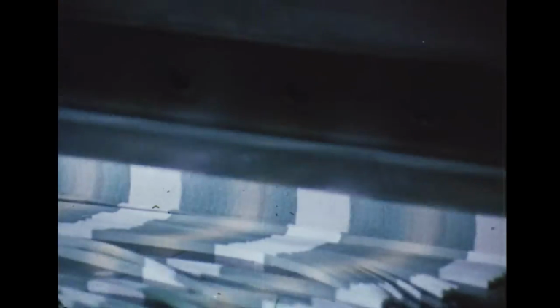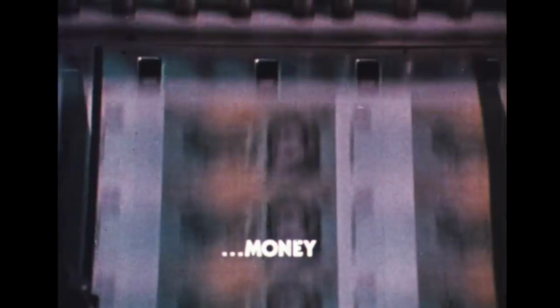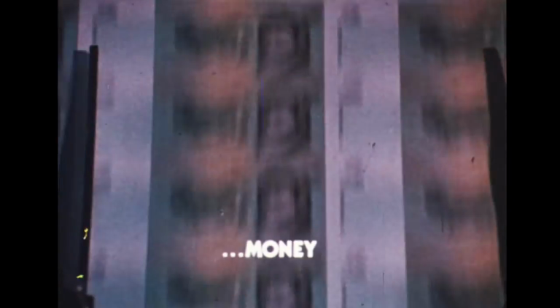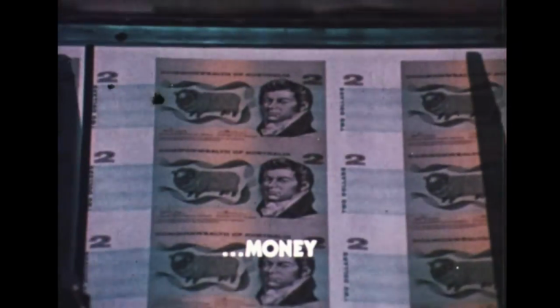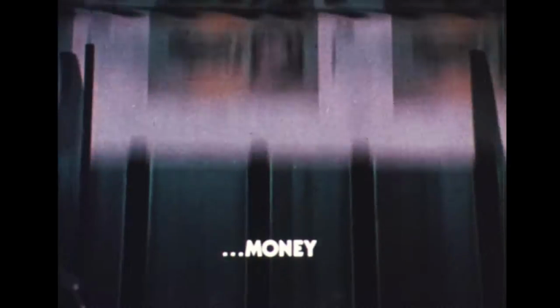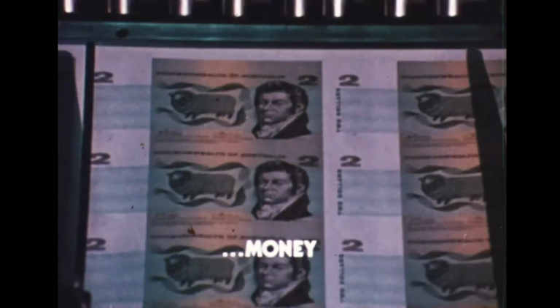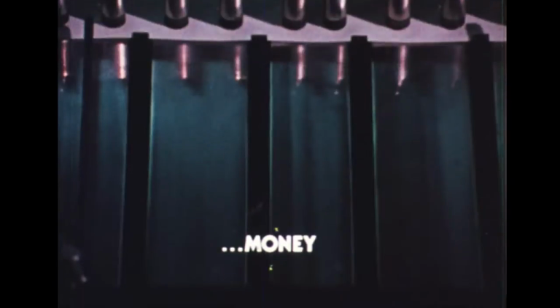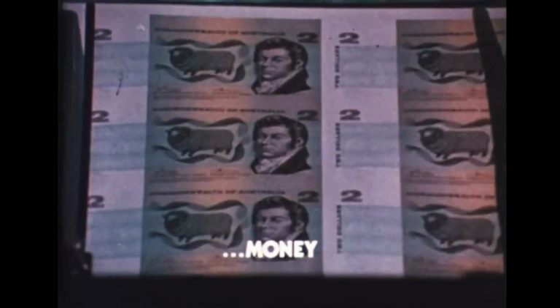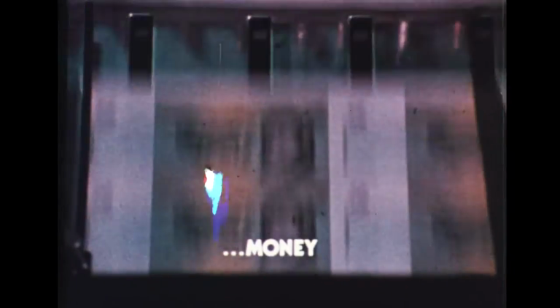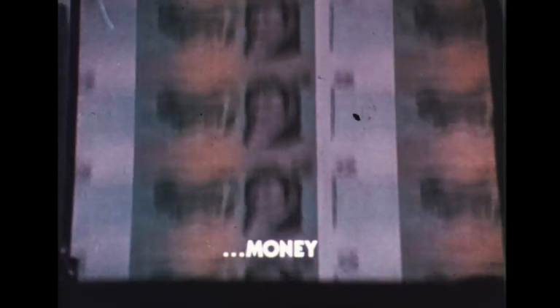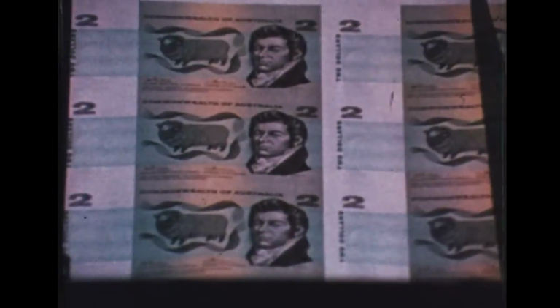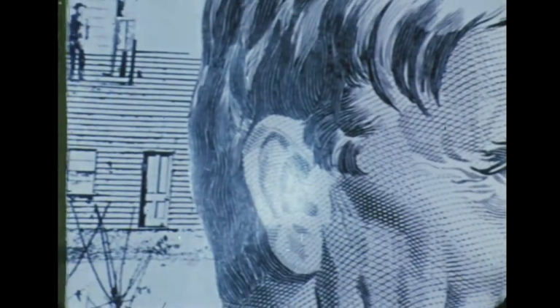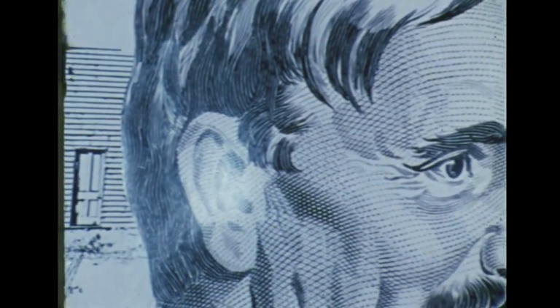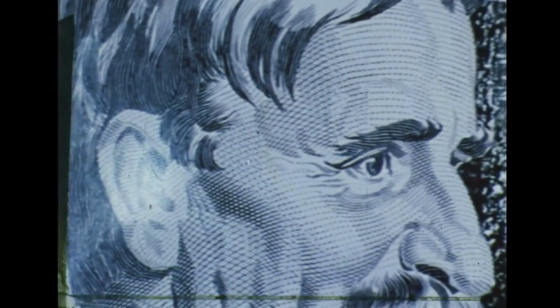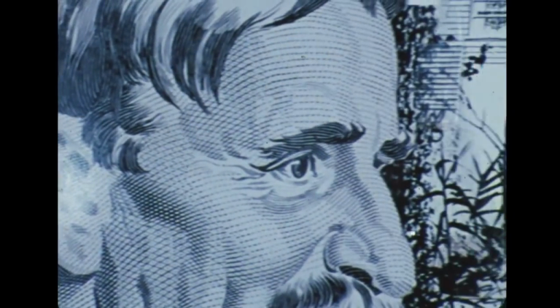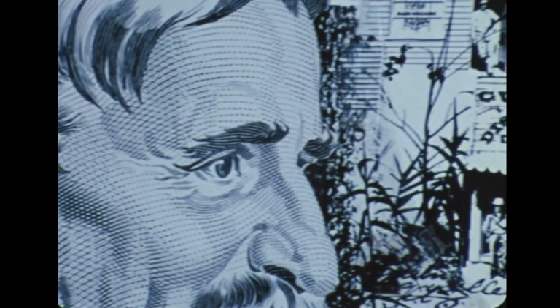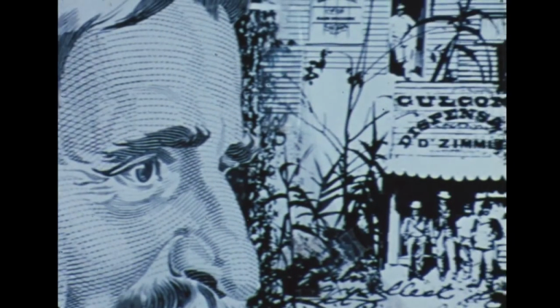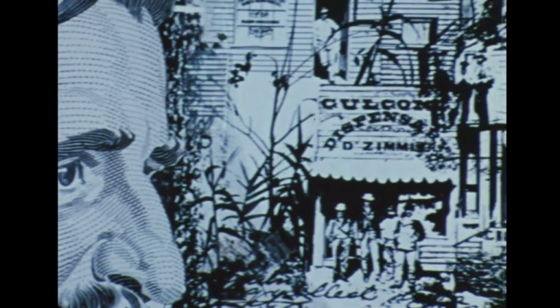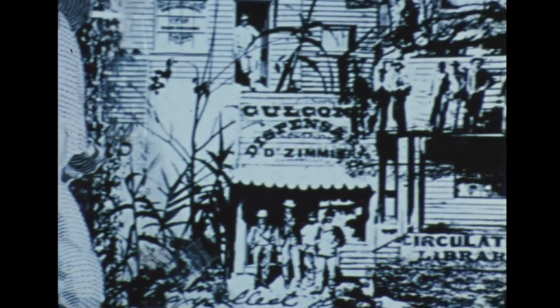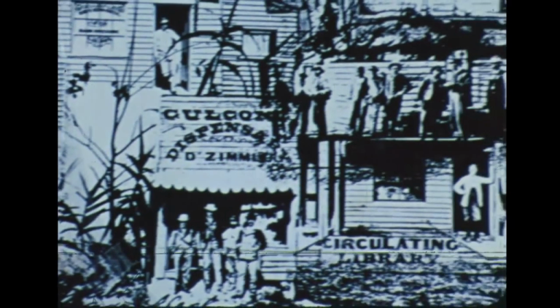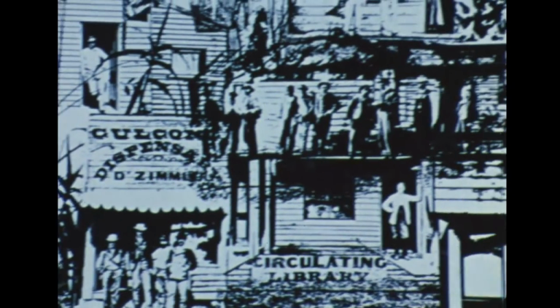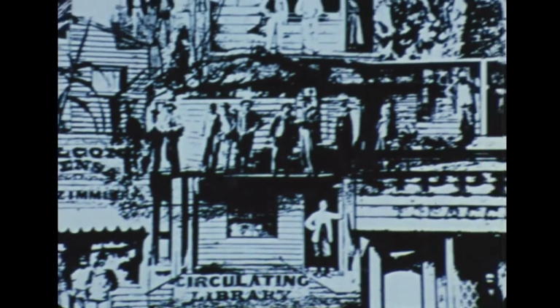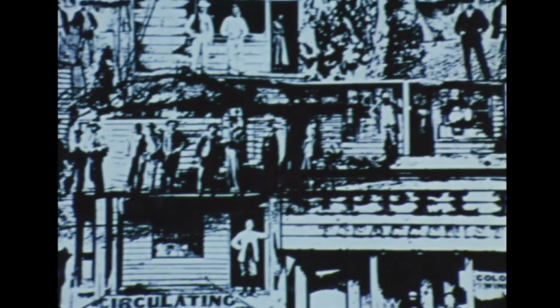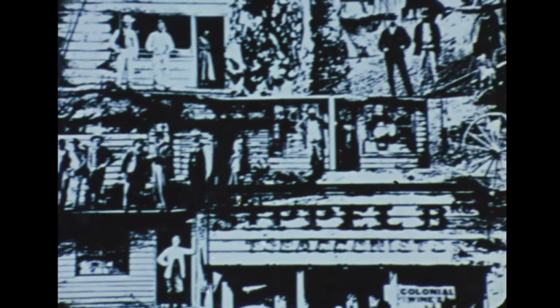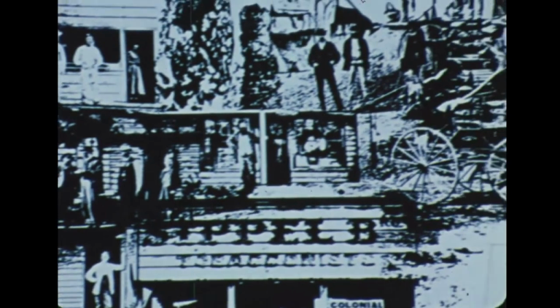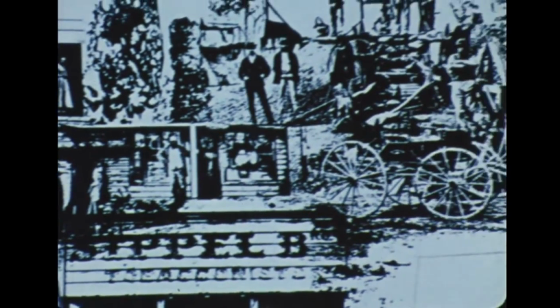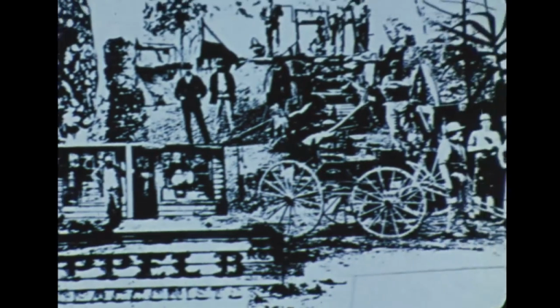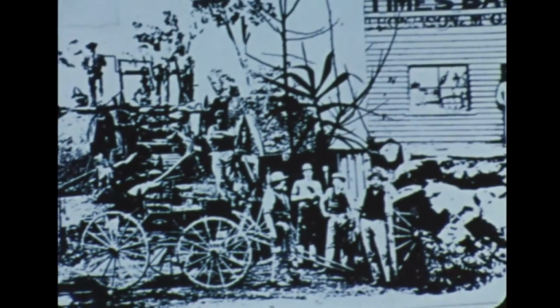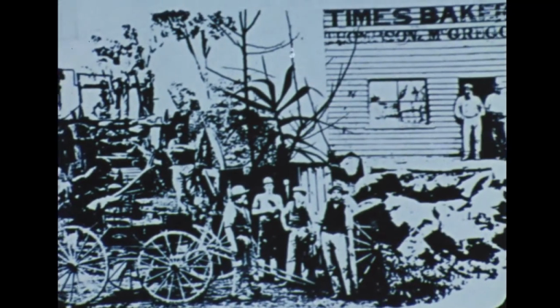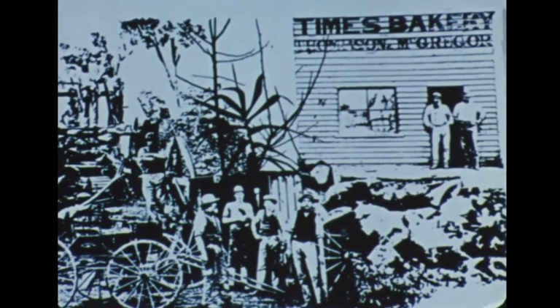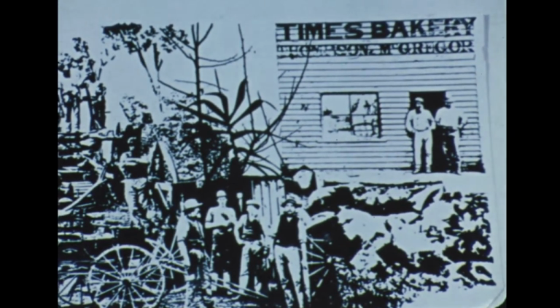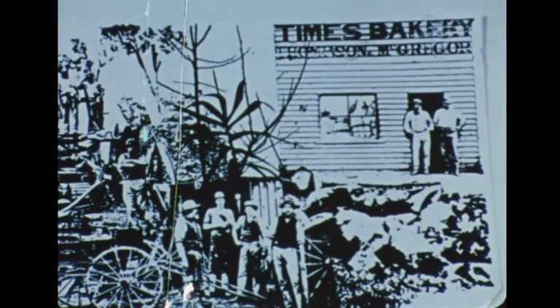Money makes the world go around. Money is perhaps the most complicated item man makes, not because it's difficult, but because it's broken down into bits that make it impossible to duplicate.